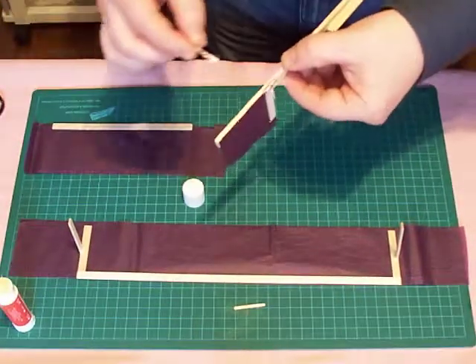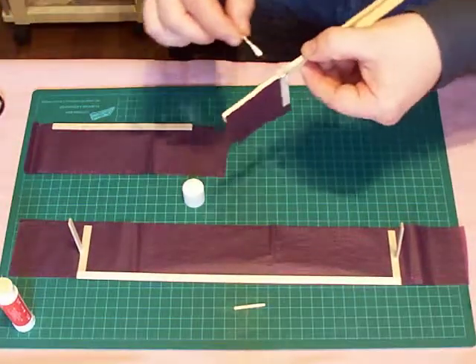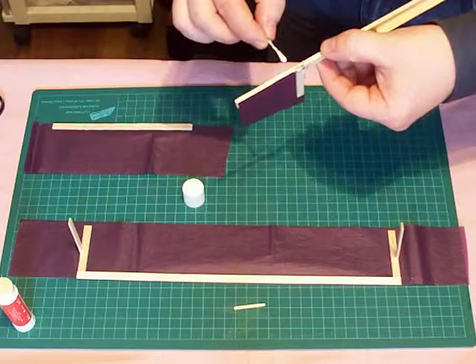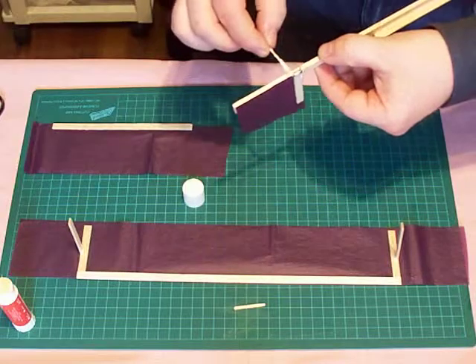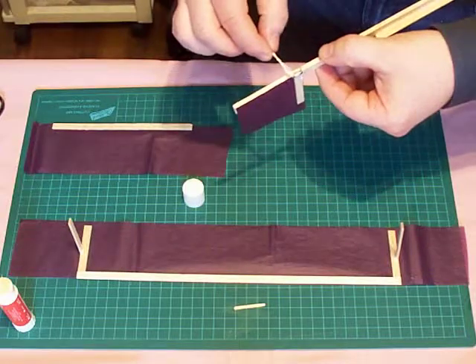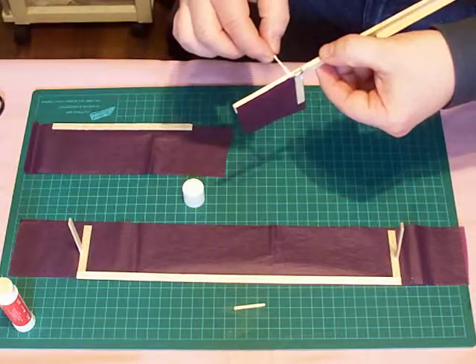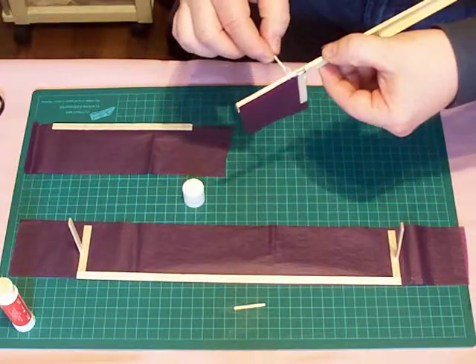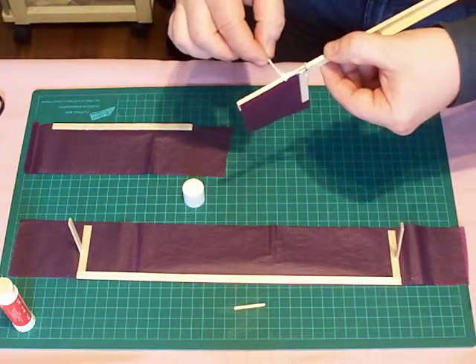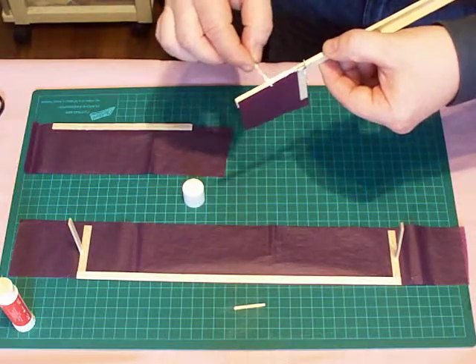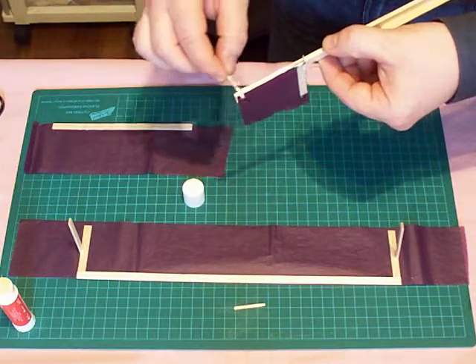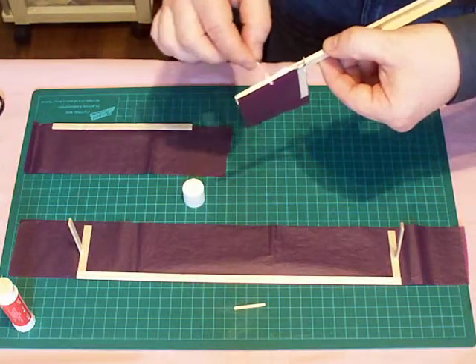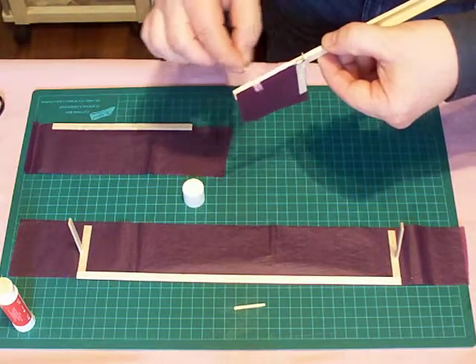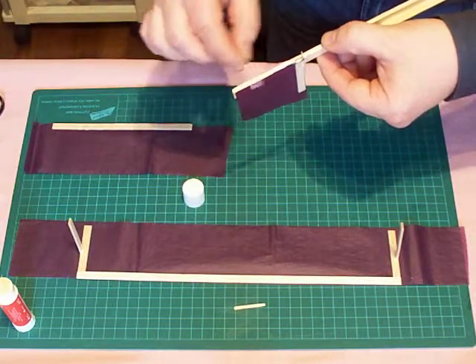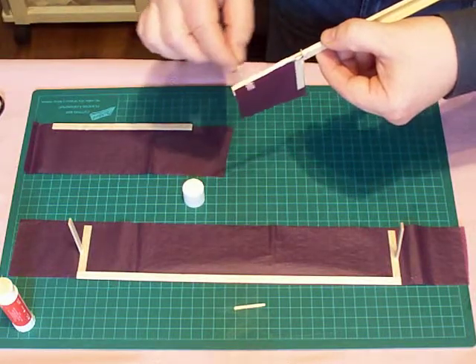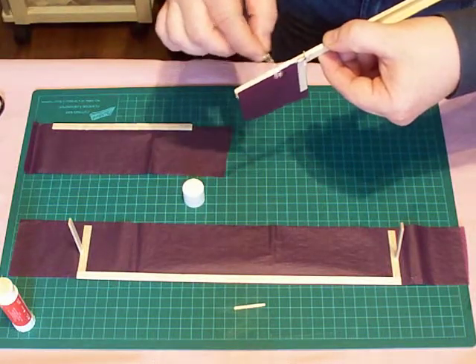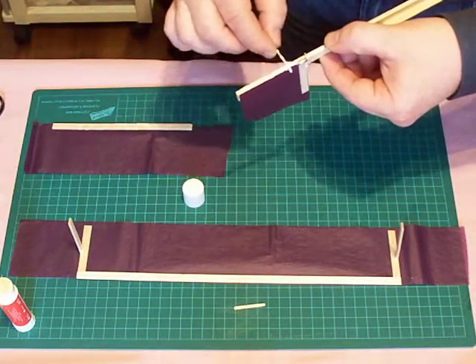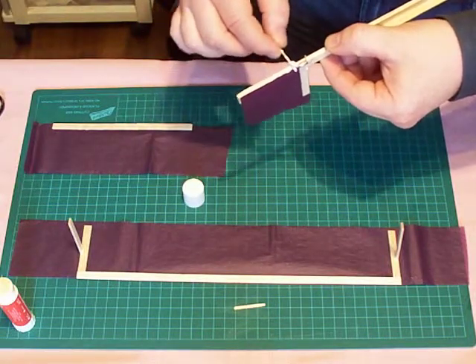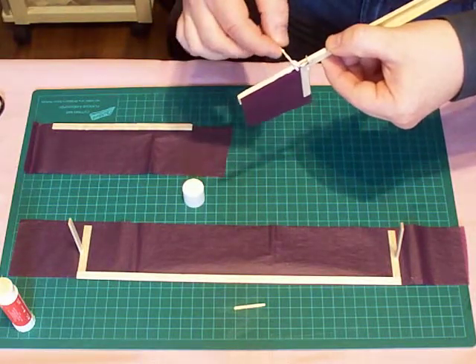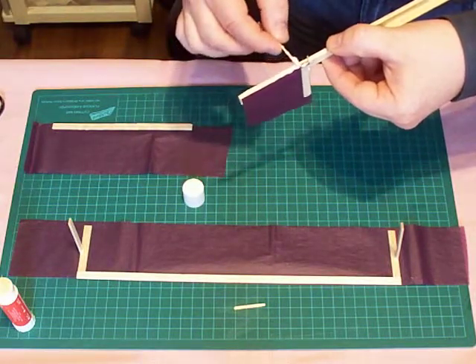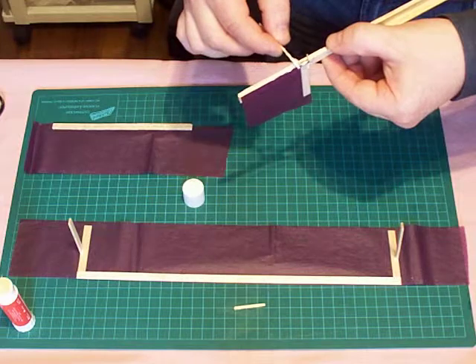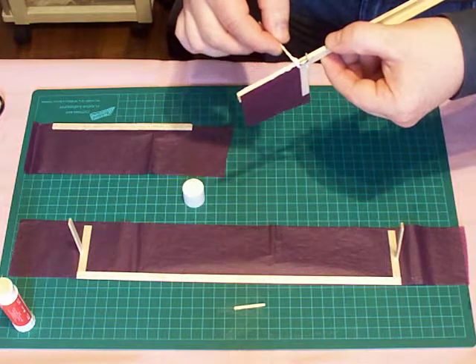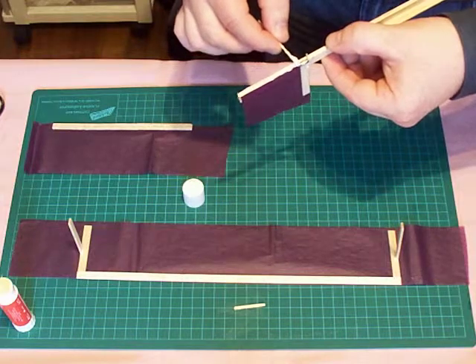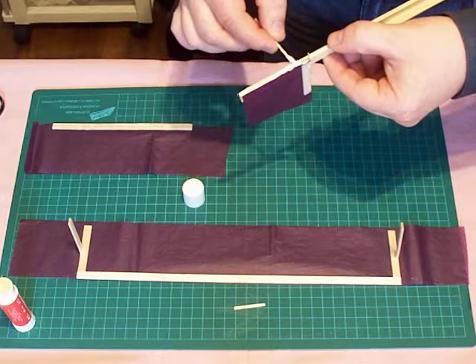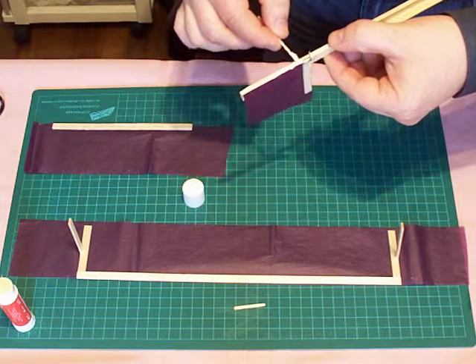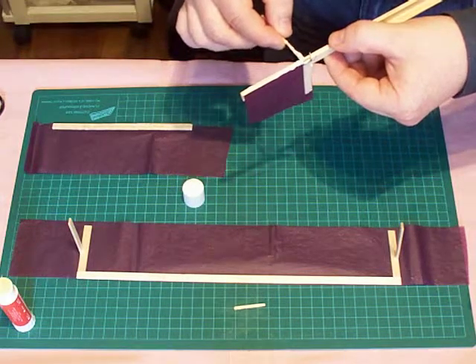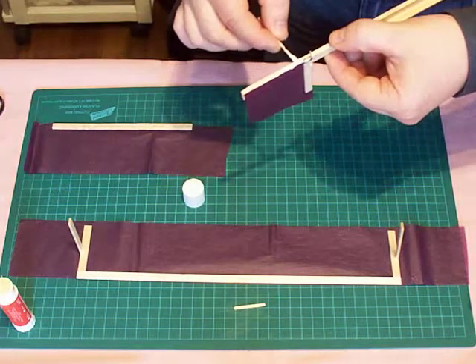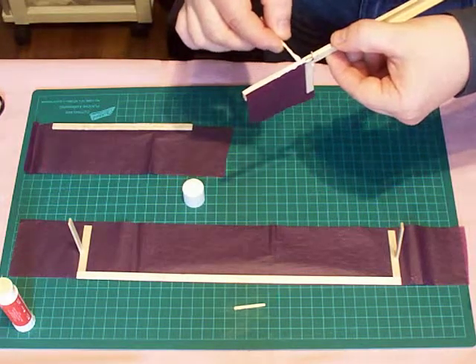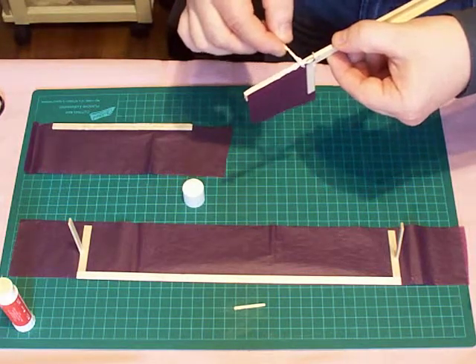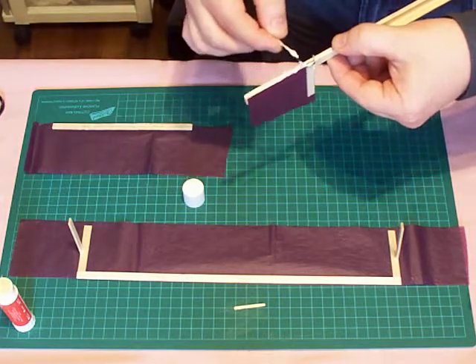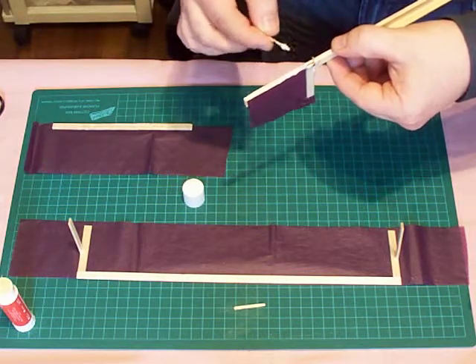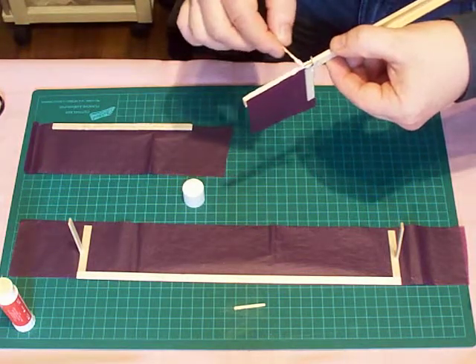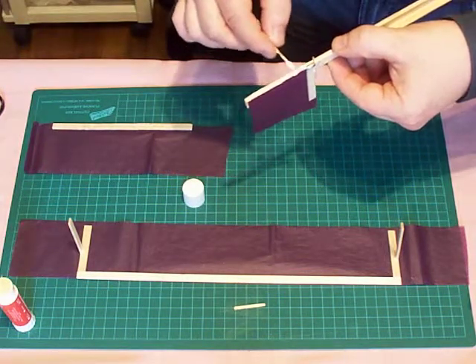Again, white glue. A little bit along here. Very thin layer. Make sure there's enough there at the spot where the wood is being glued.